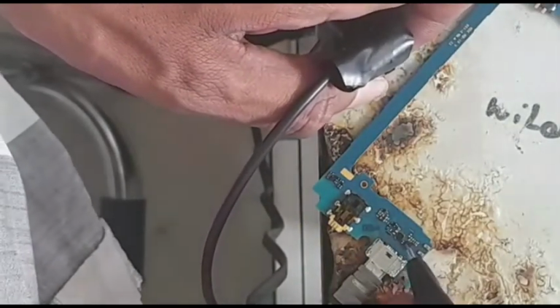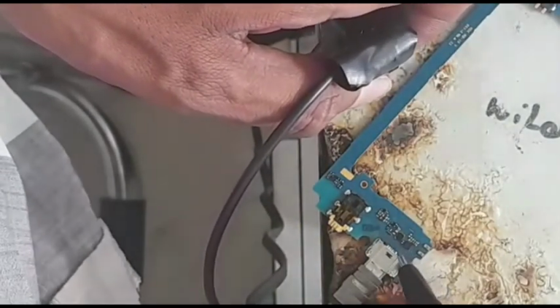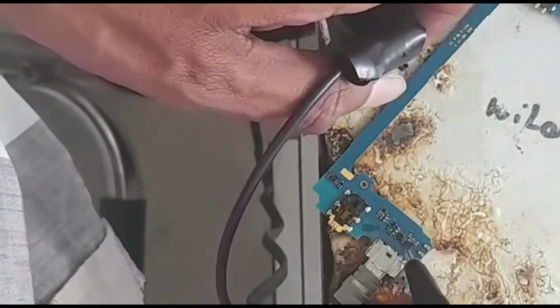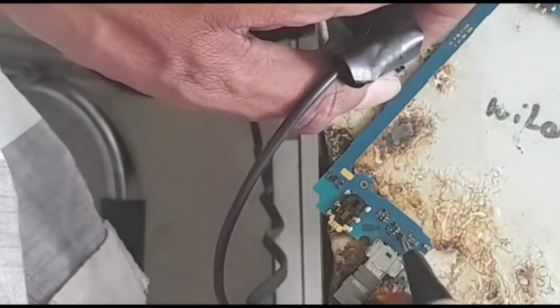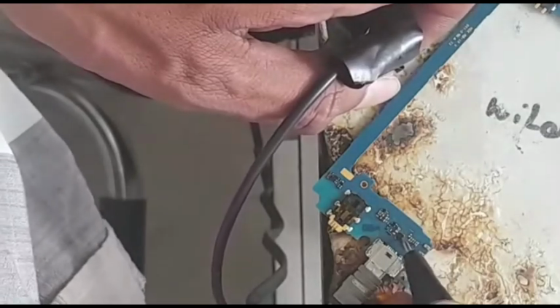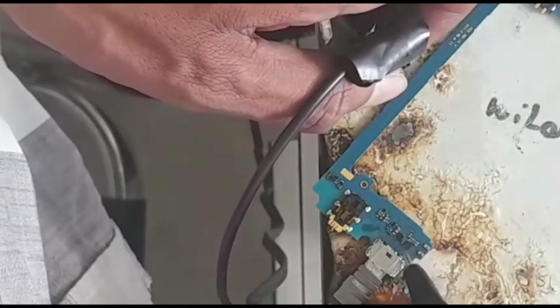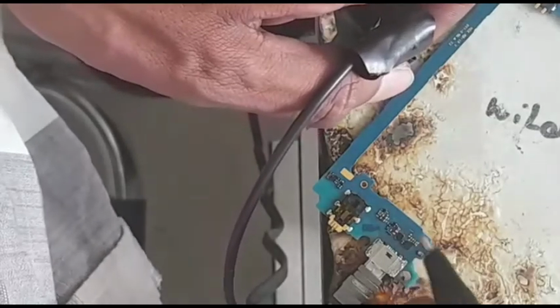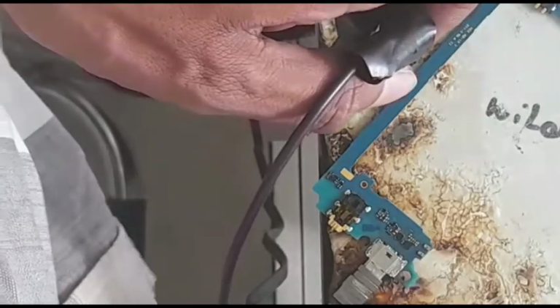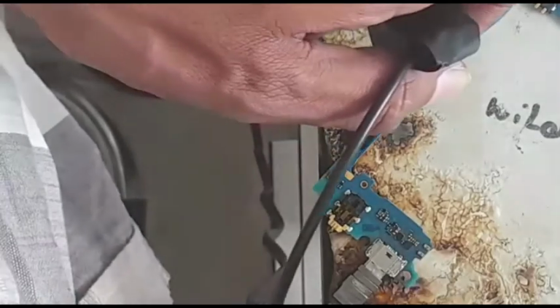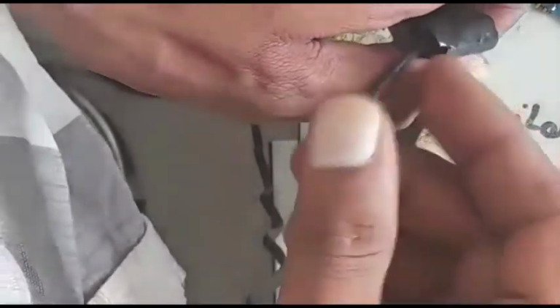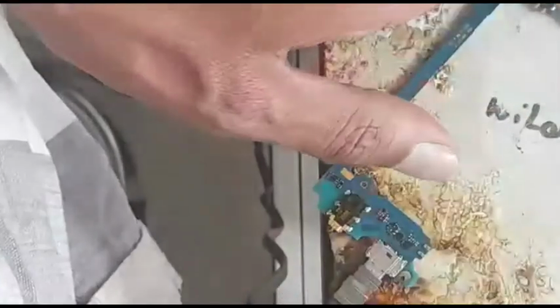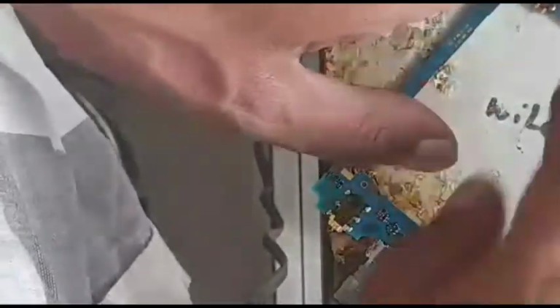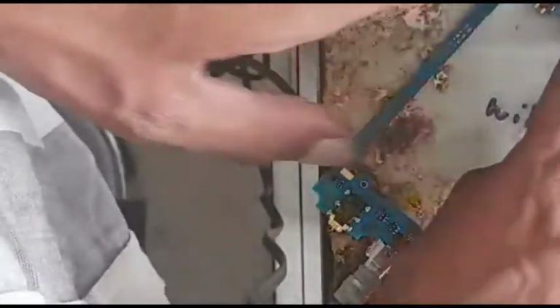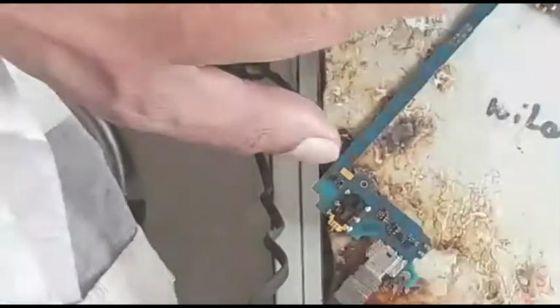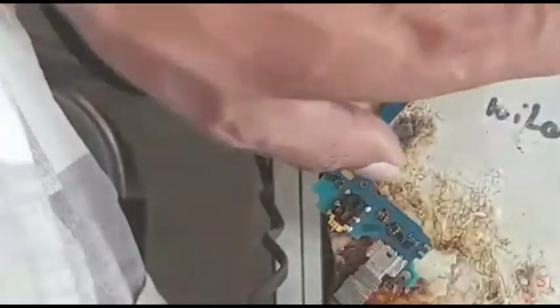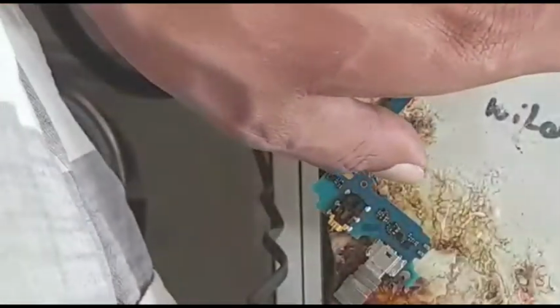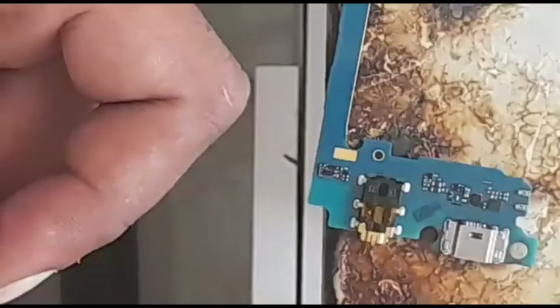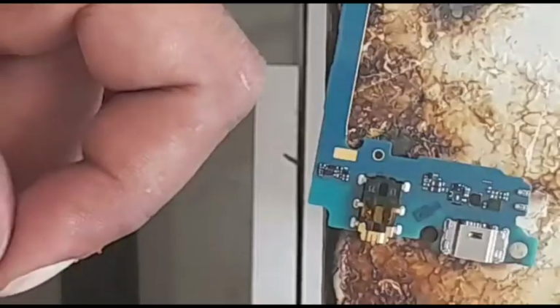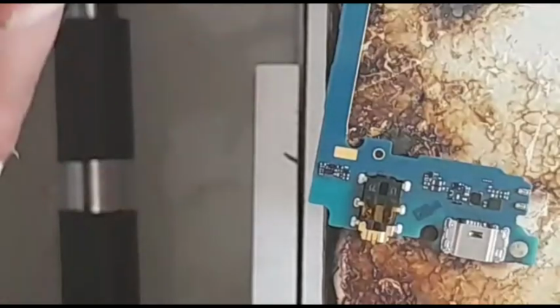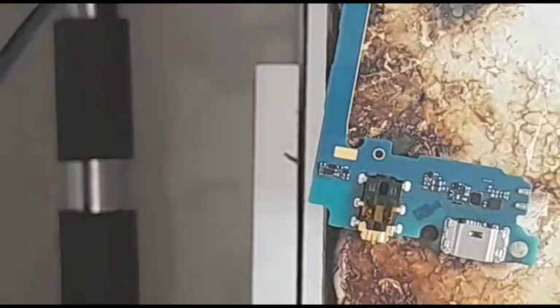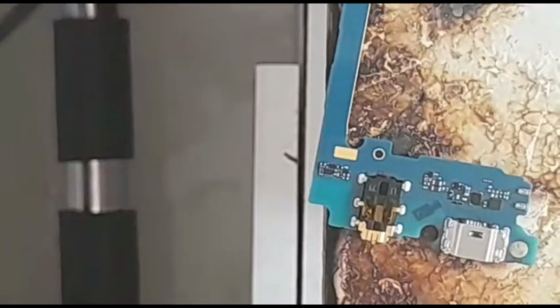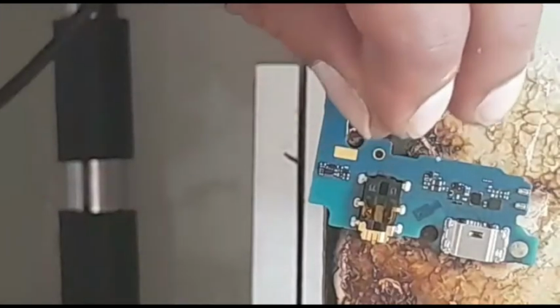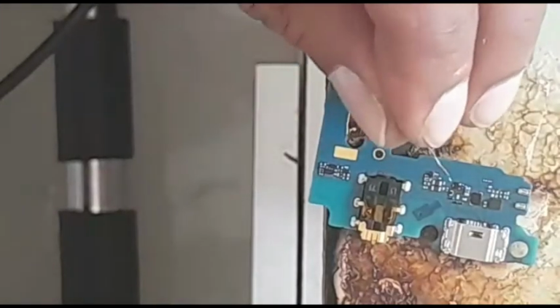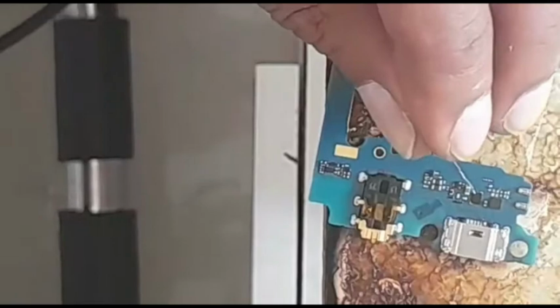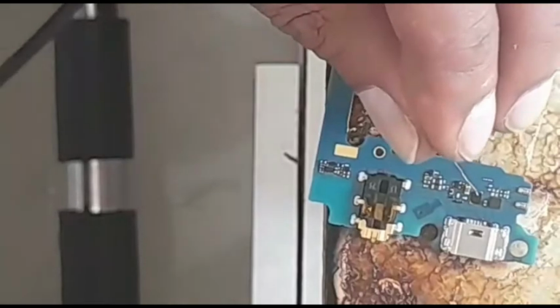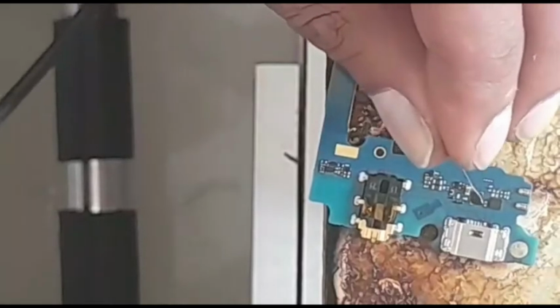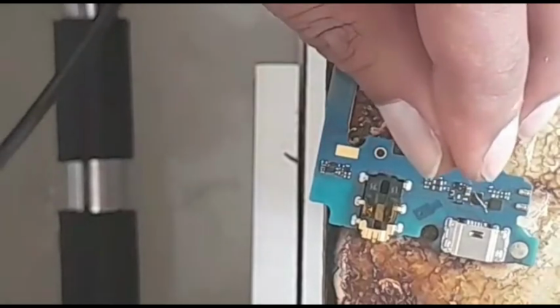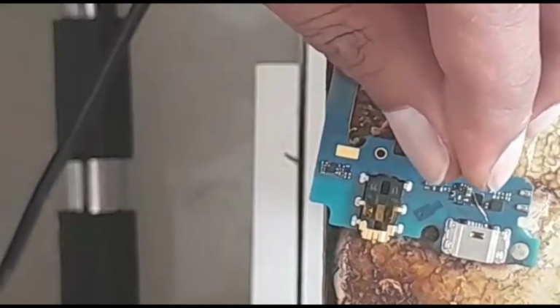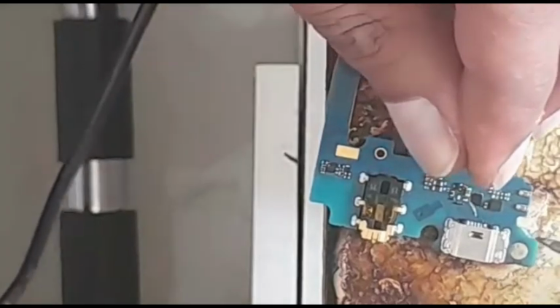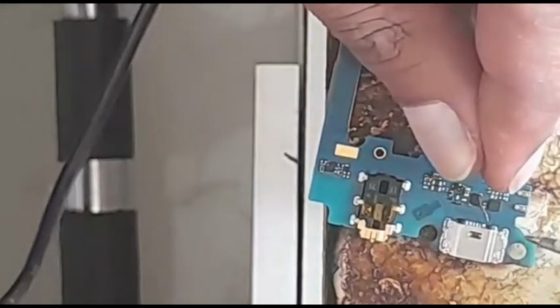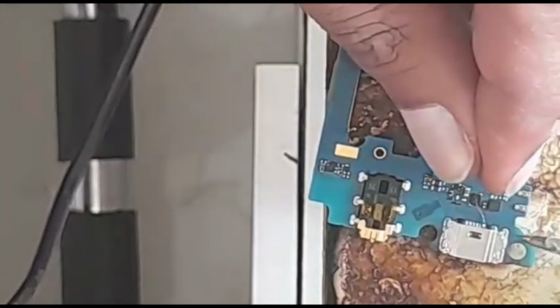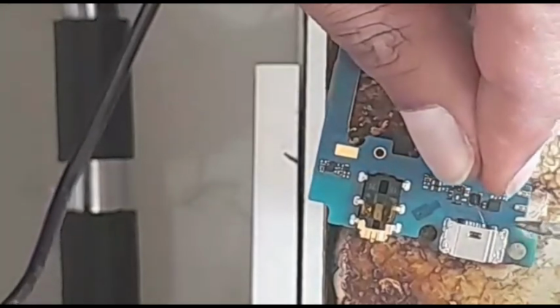Since I don't have the IC, I'm going to put a jumper and make it direct so it can produce the voltages. We're going to take a jumper wire and put it in place.